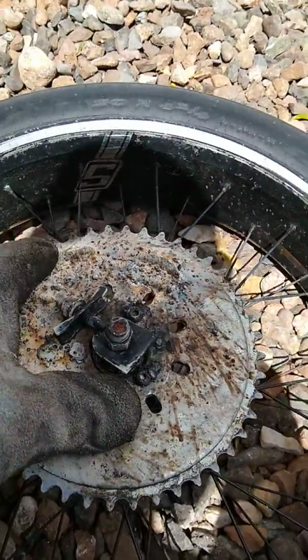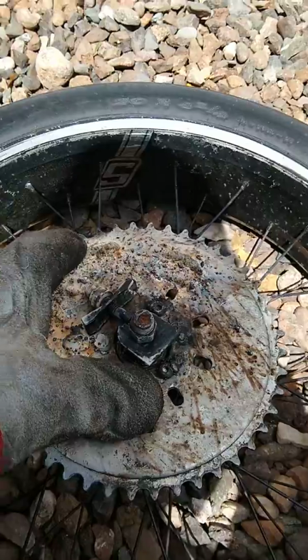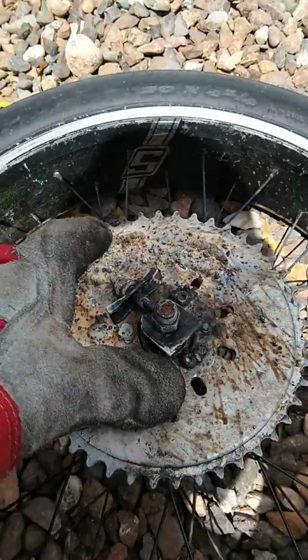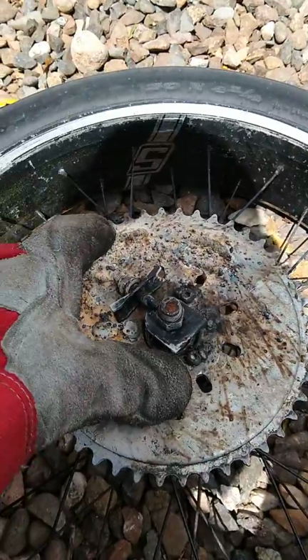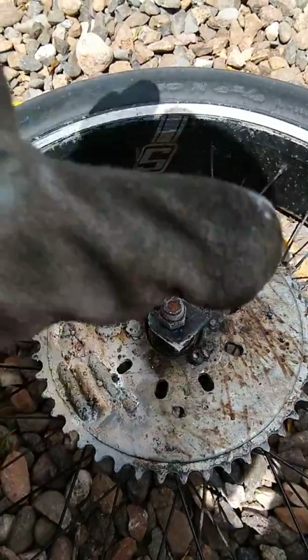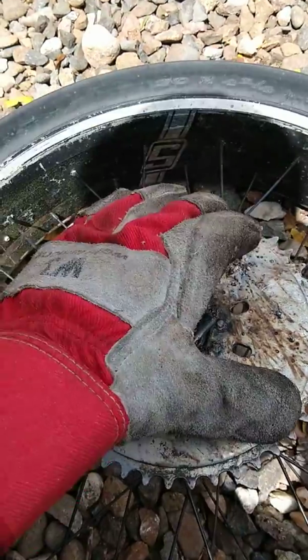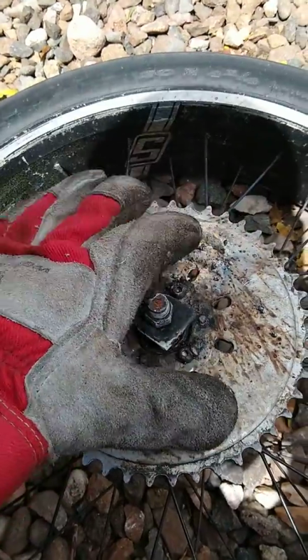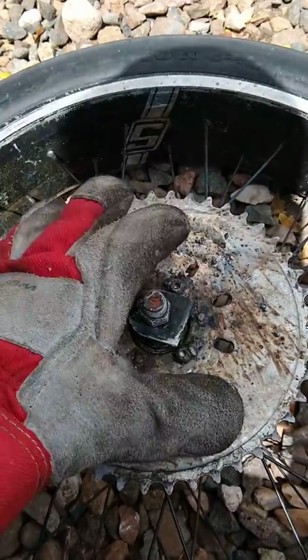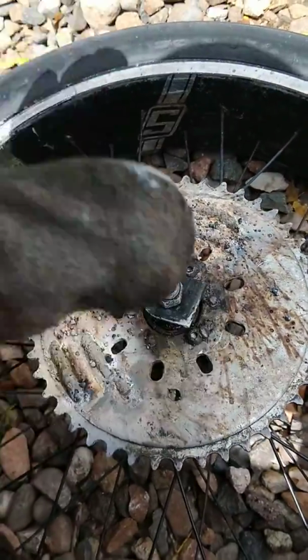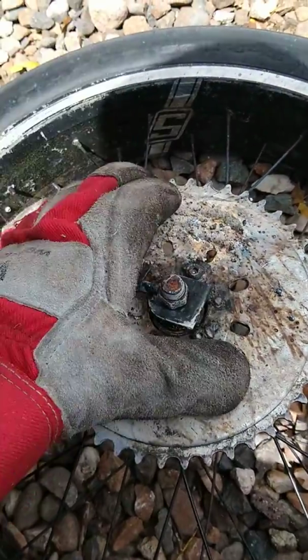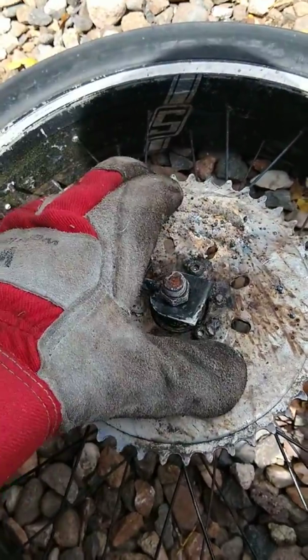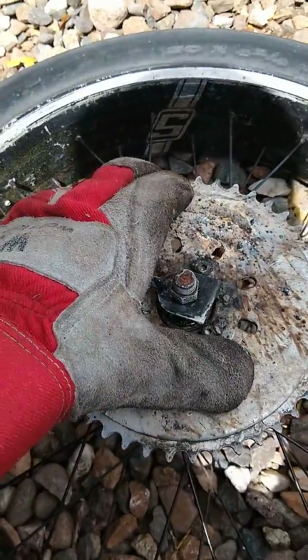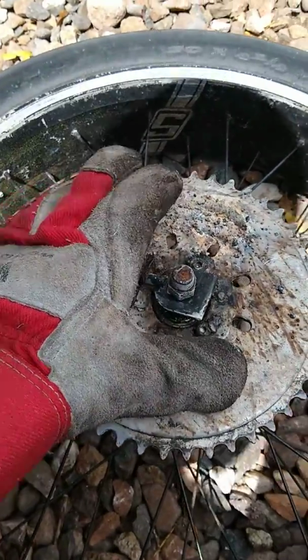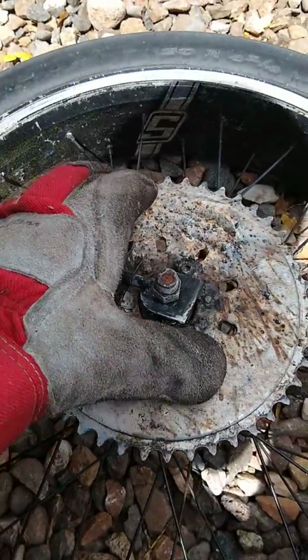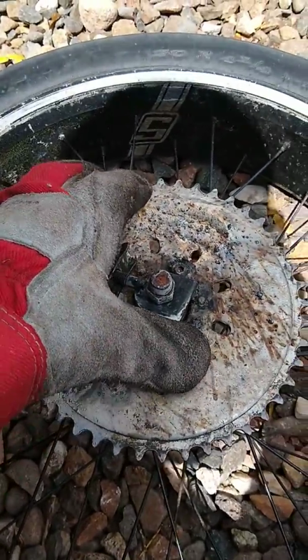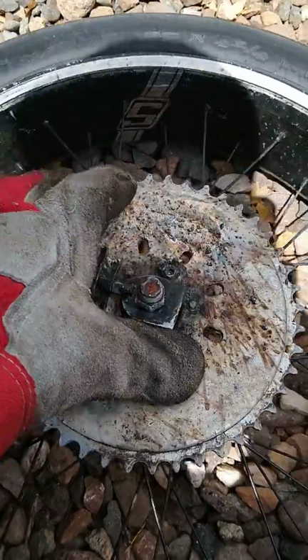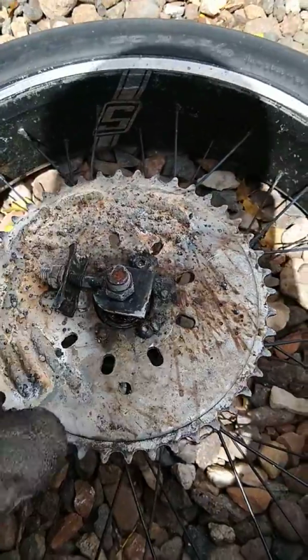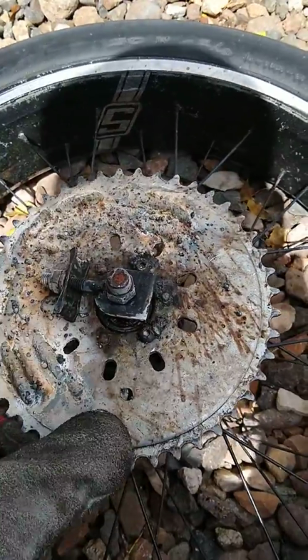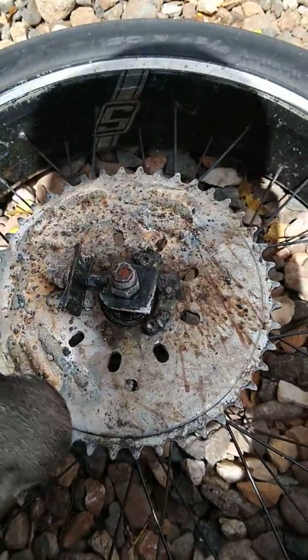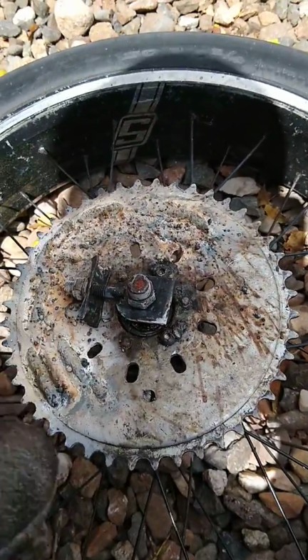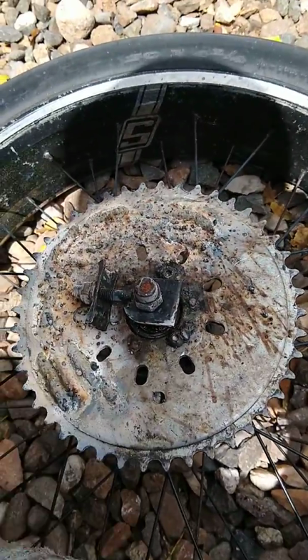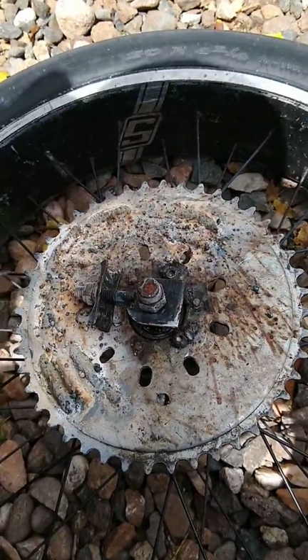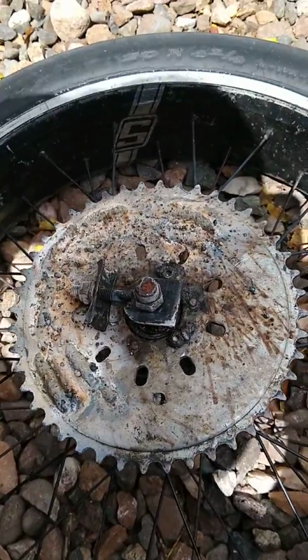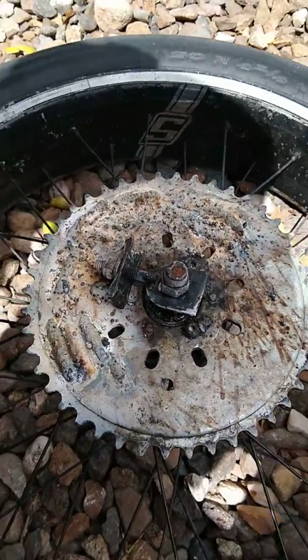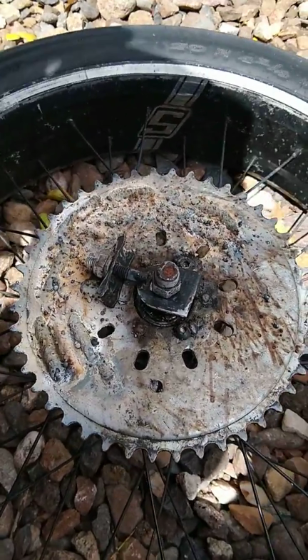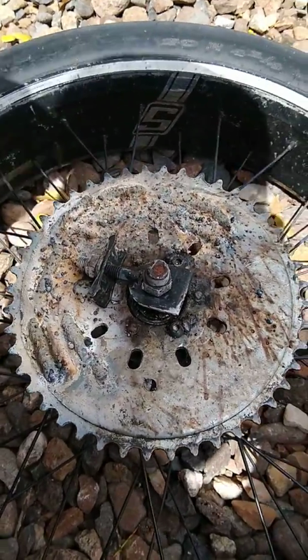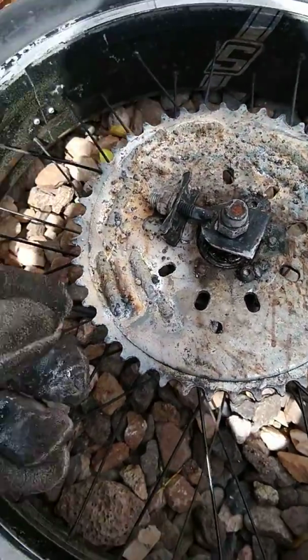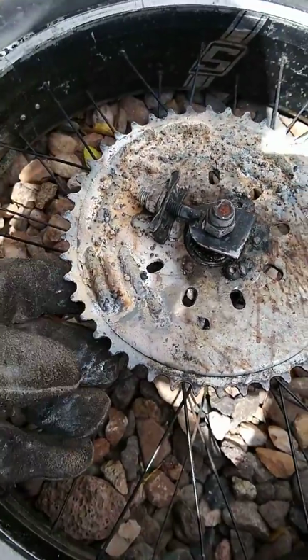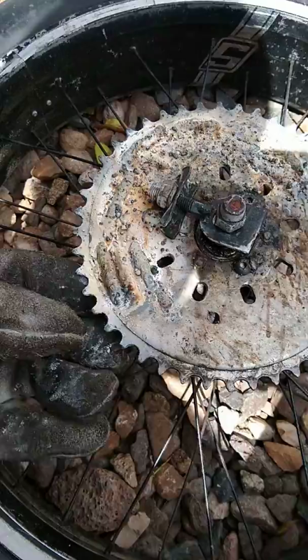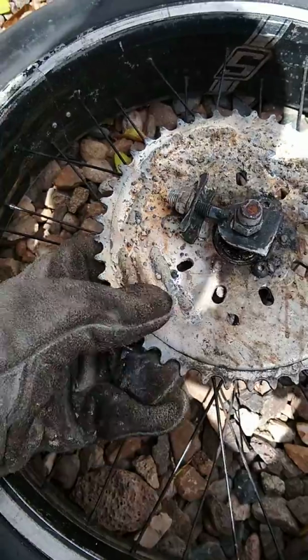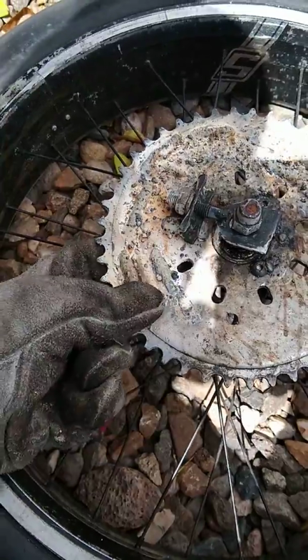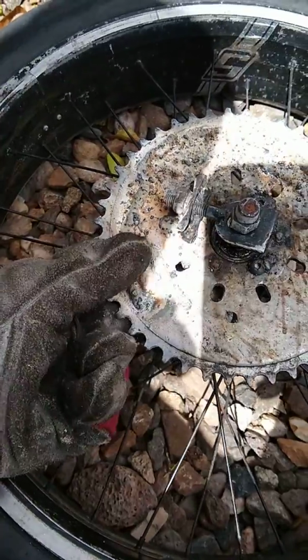So I grinded the inside out and tried to fit it on there snugly, then just hammered it on and welded it. The welds didn't stay — it broke right away.